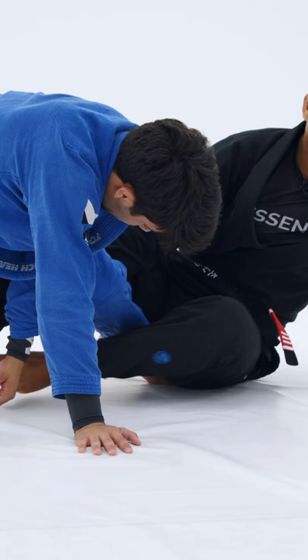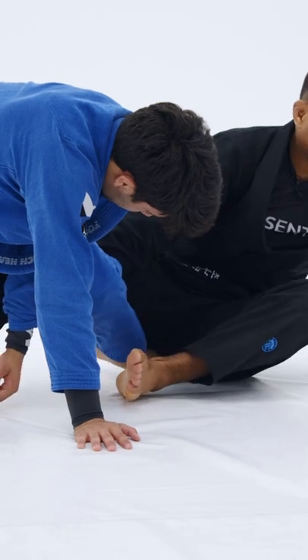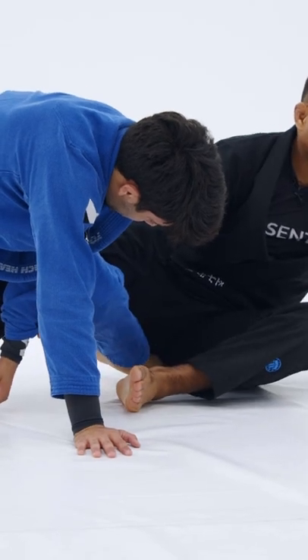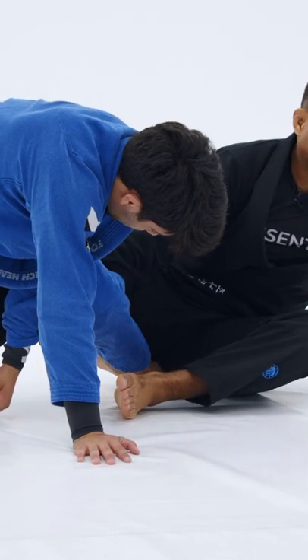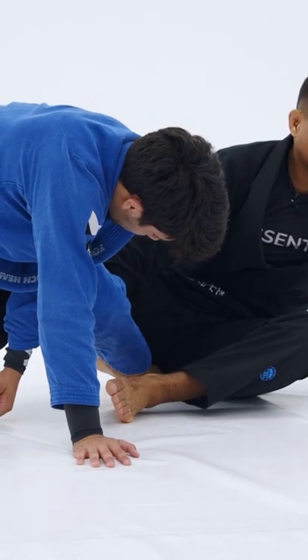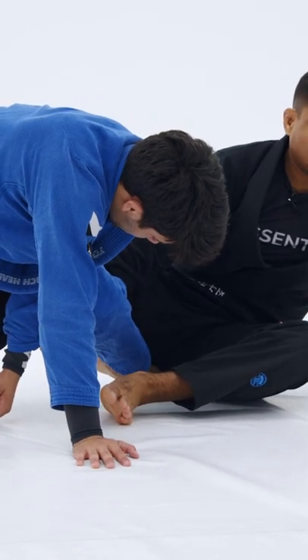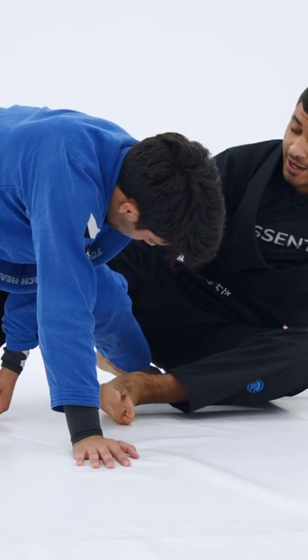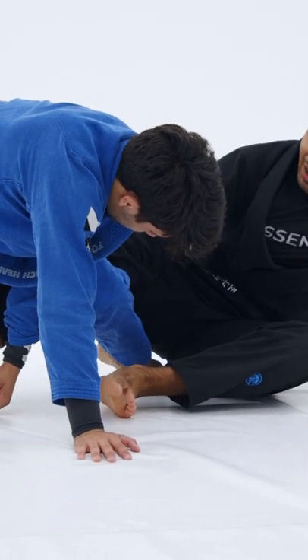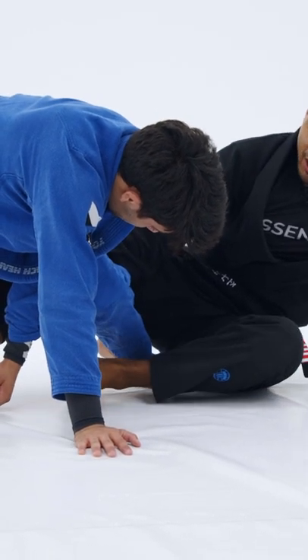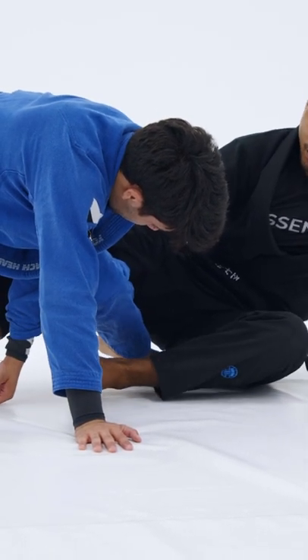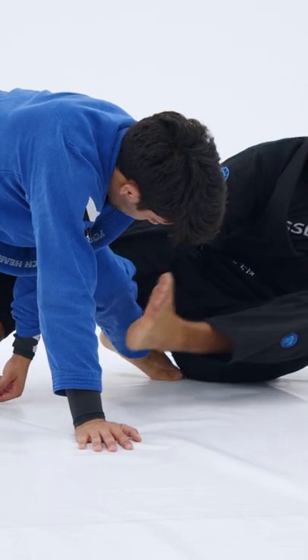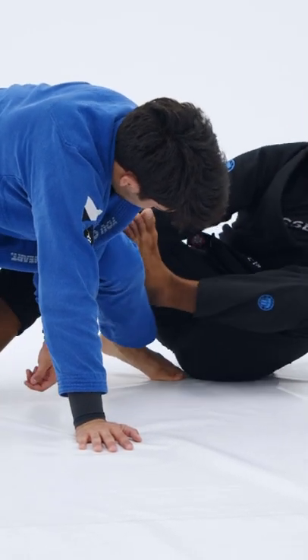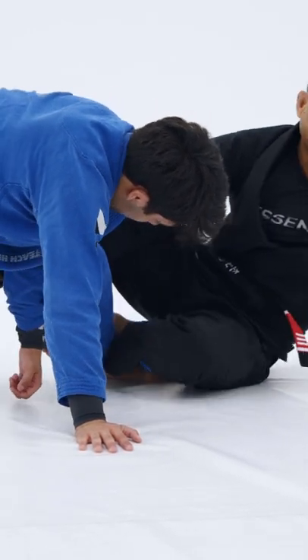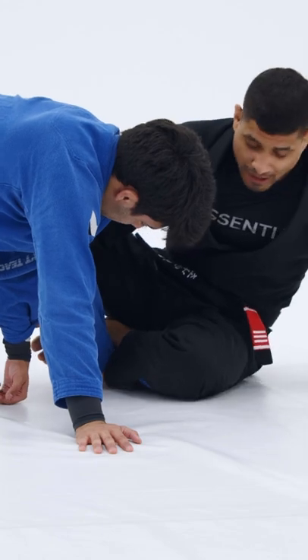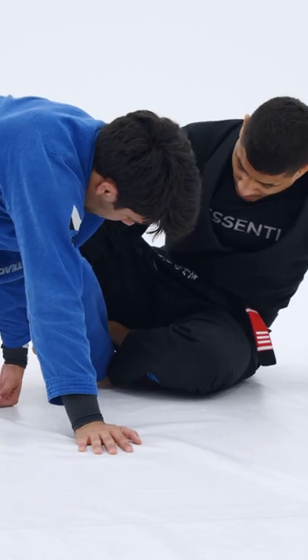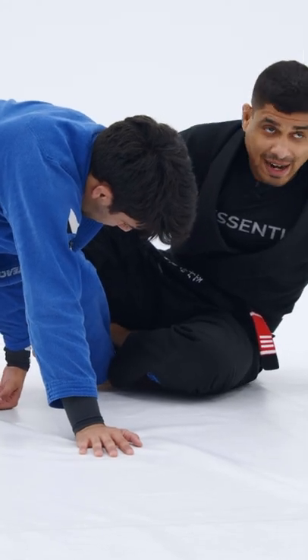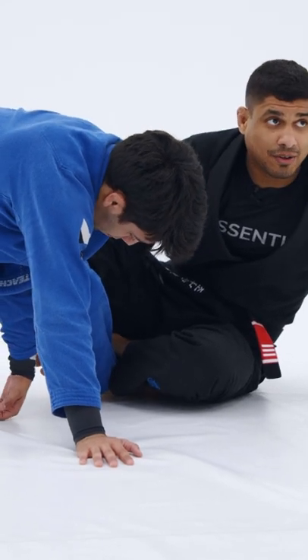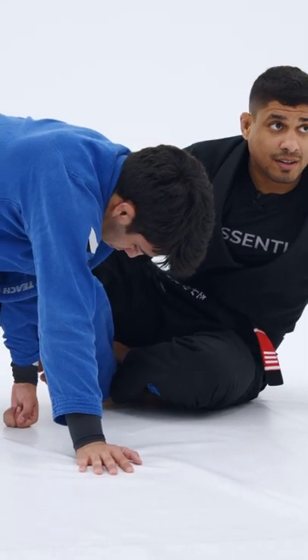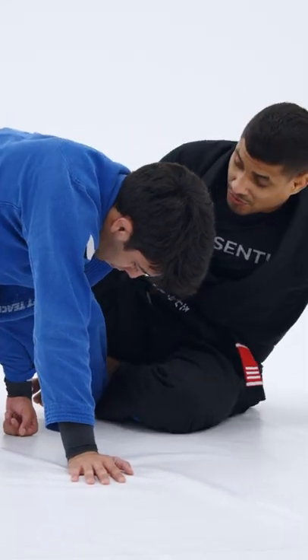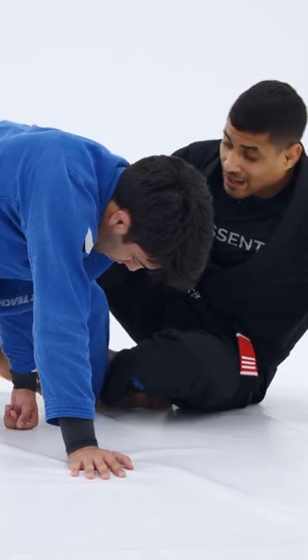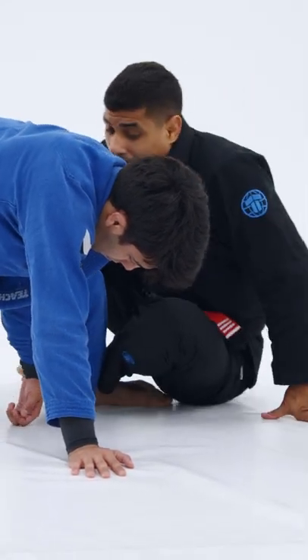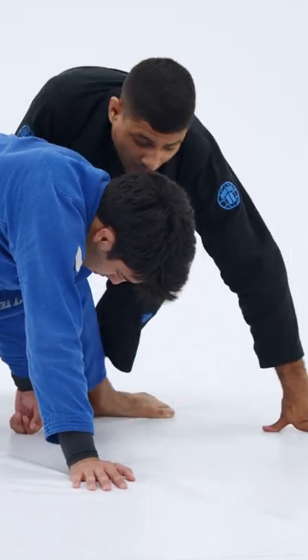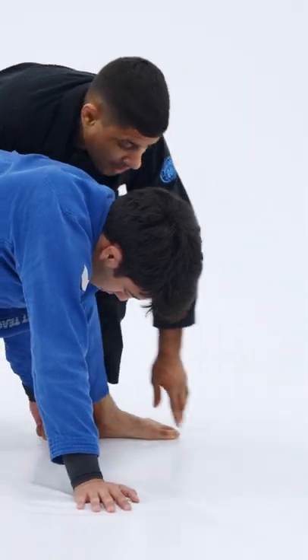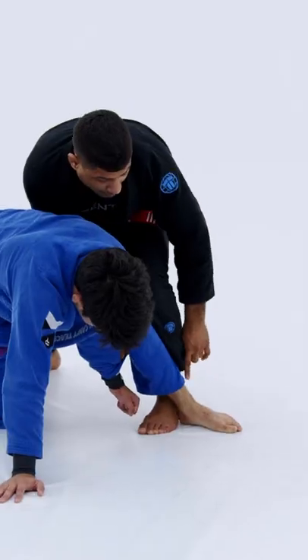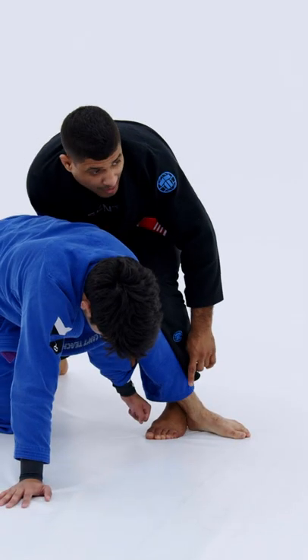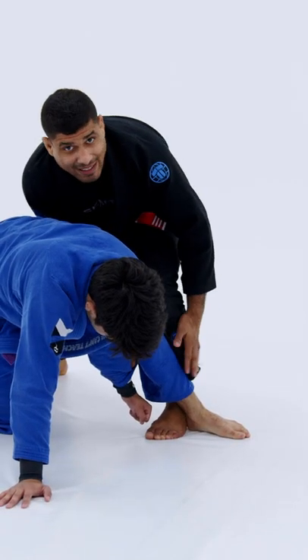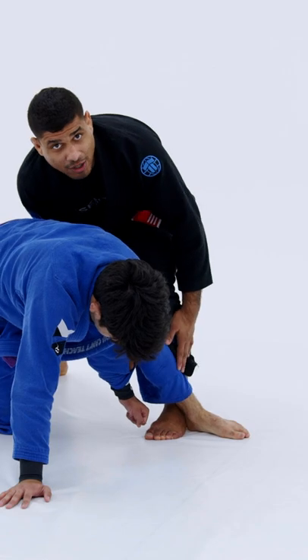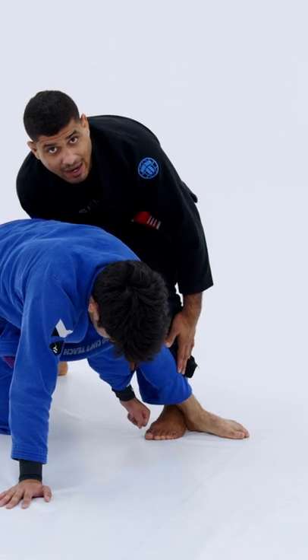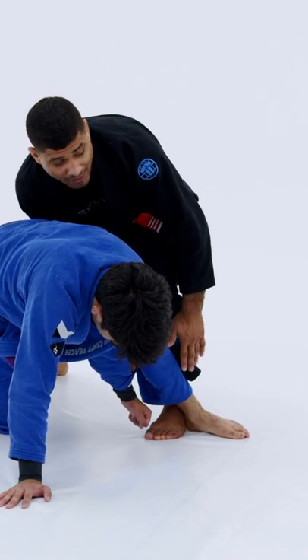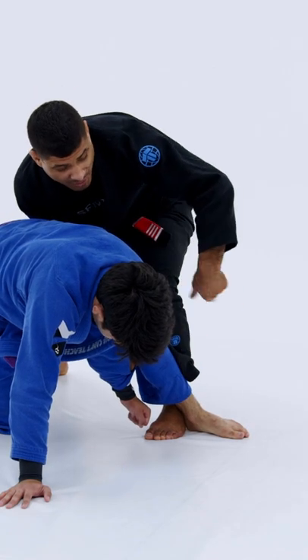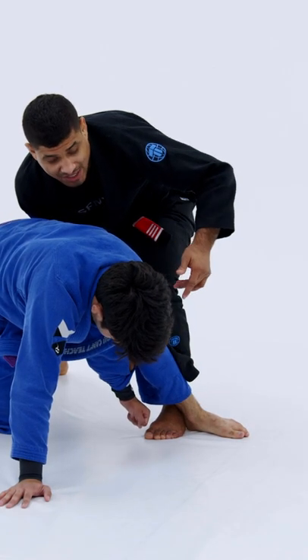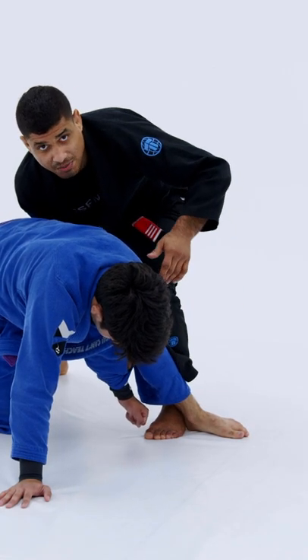Remove the bottom hook here. When I remove the bottom hook here, I'm going to try to pummel my leg inside and make a hook behind his ankle here. Remove the hook and I pop up. When I pop up, do I keep that hook behind him? This way he can't chase me.